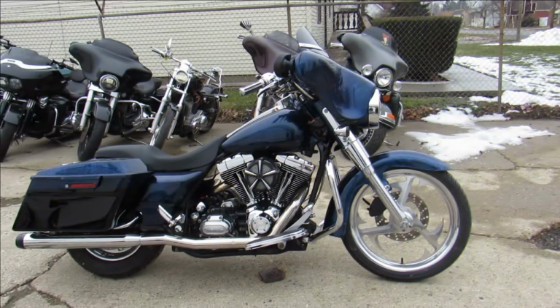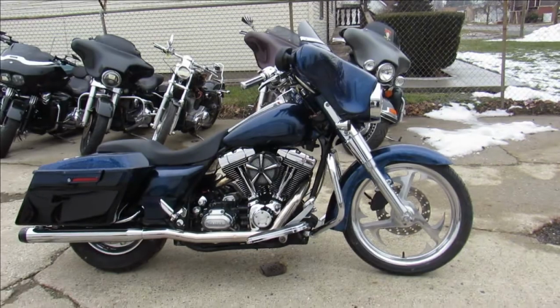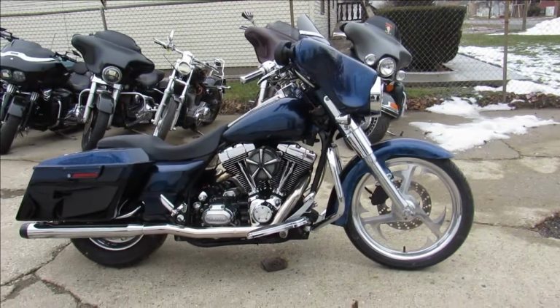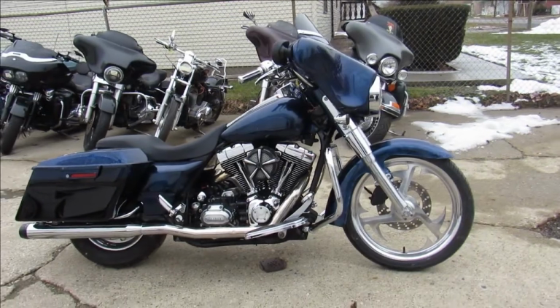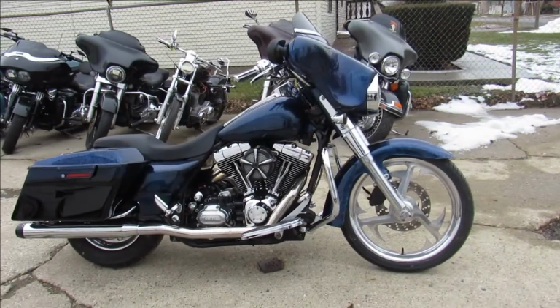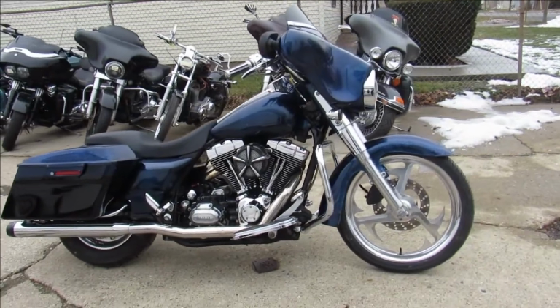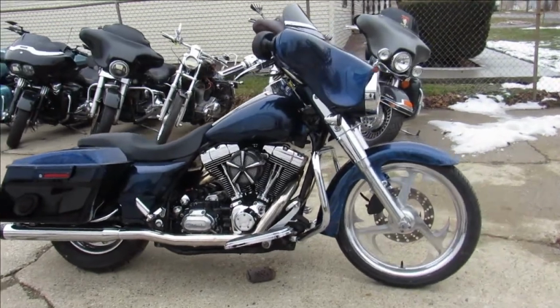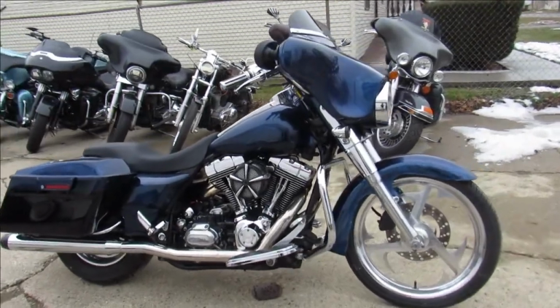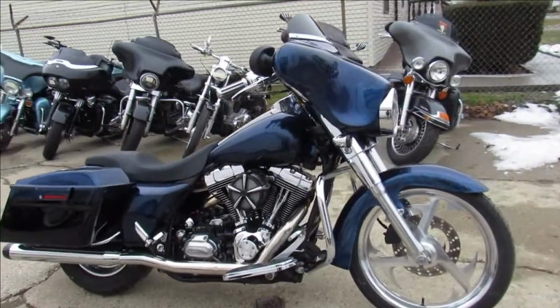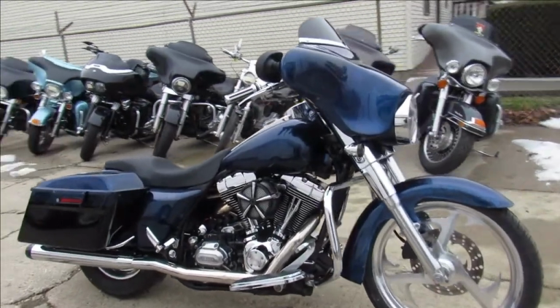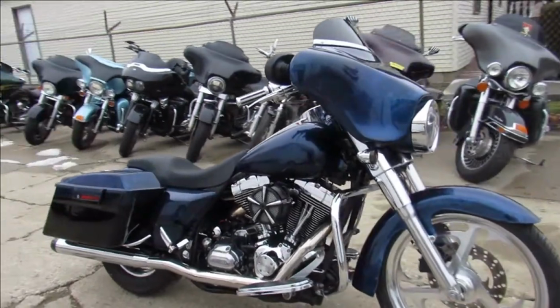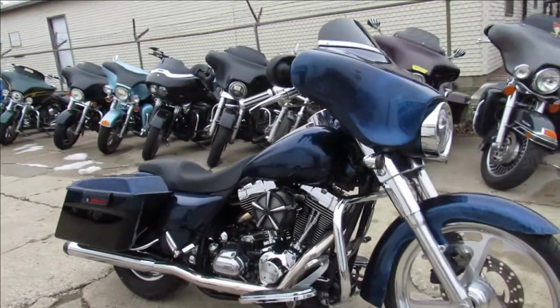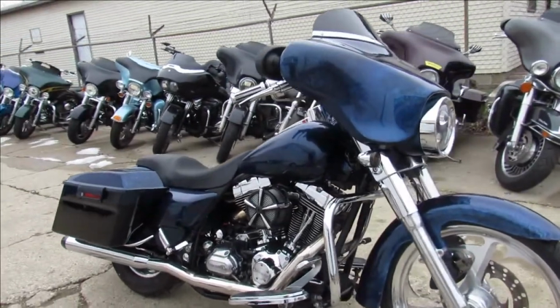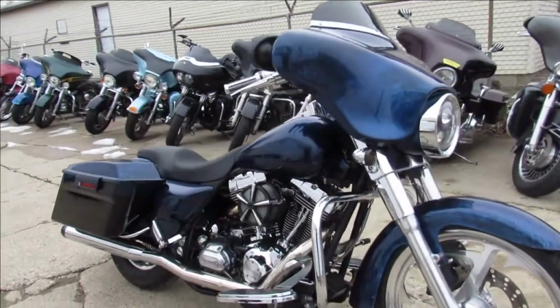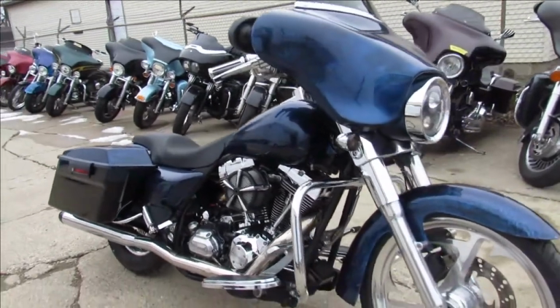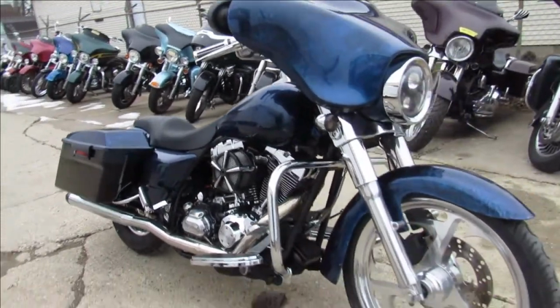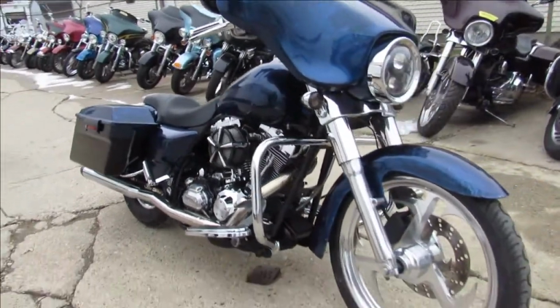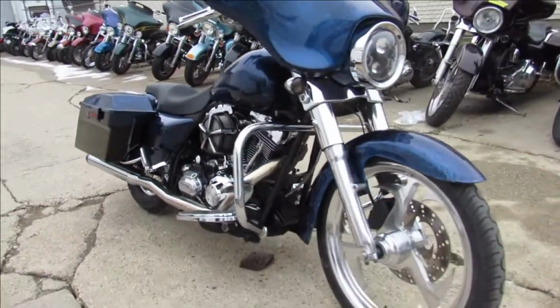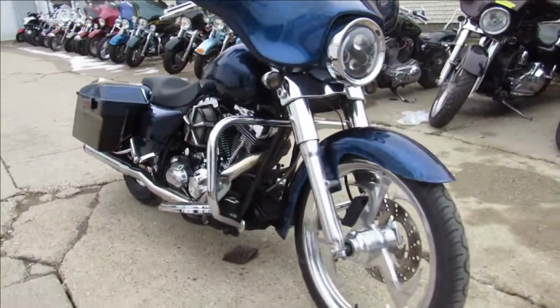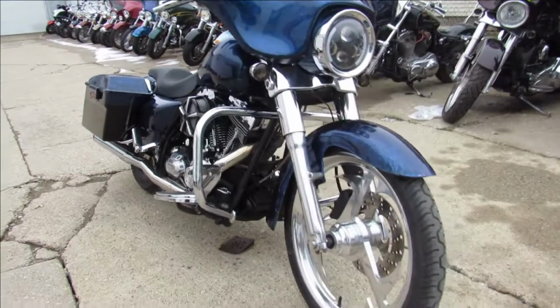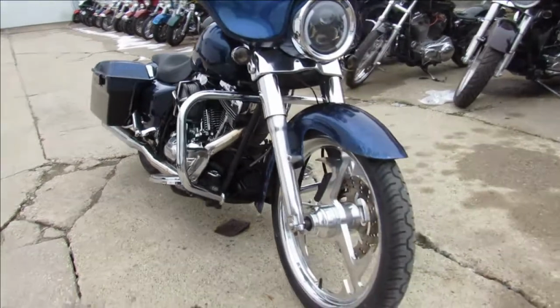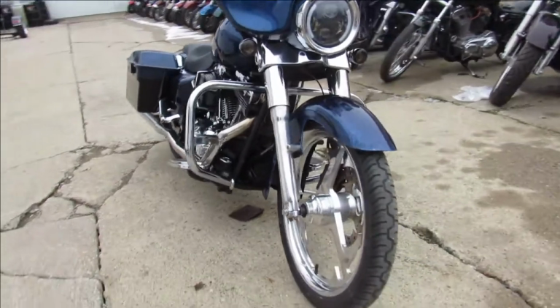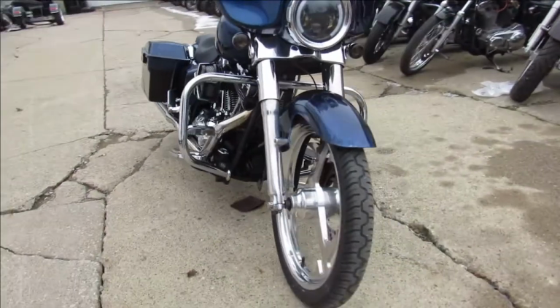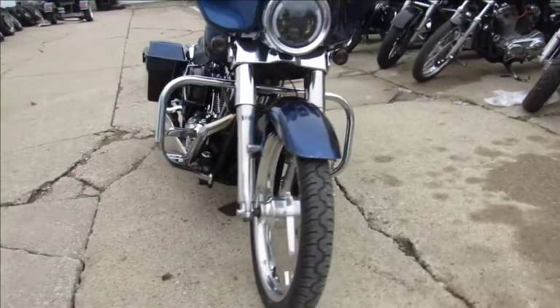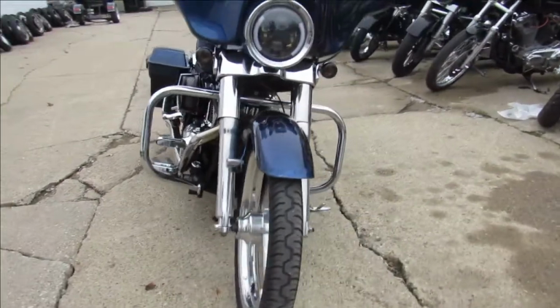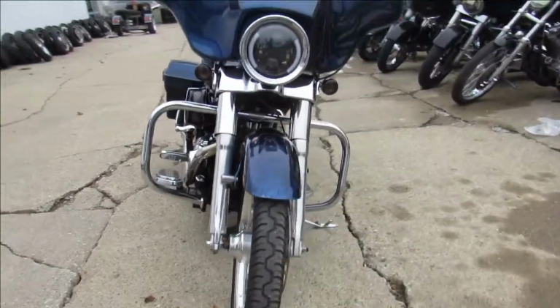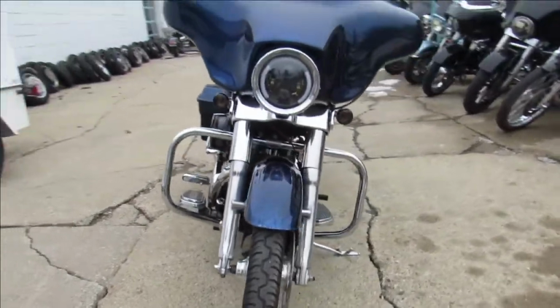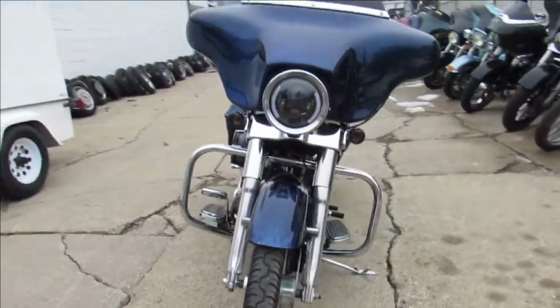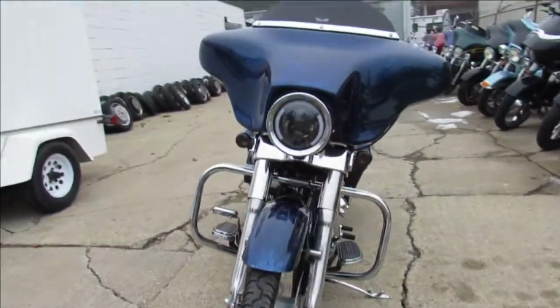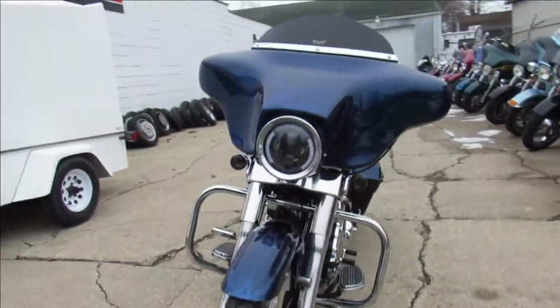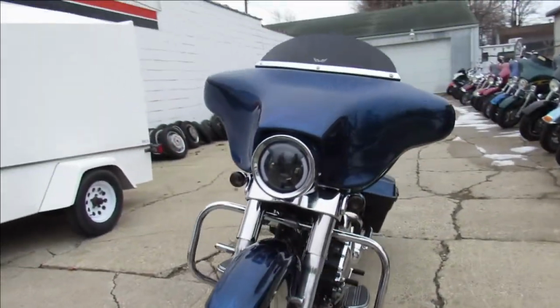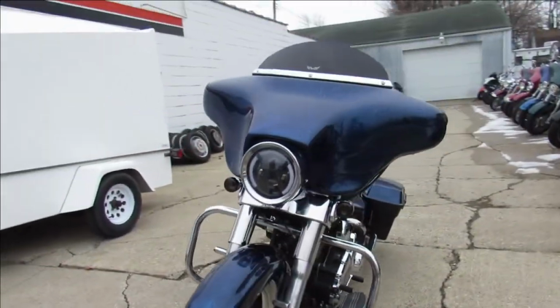Hey guys, ApprovalPowerSports.com here doing some videos on some Harleys we just got in. This is a 2007 Harley Davidson Street Glide for sale — only 38,234 miles, guys.